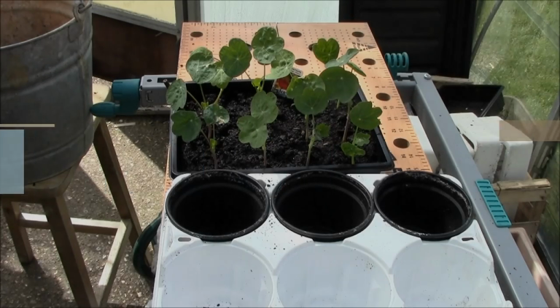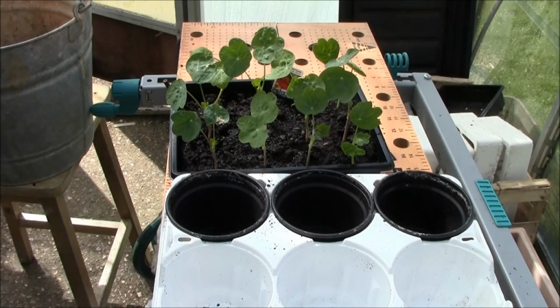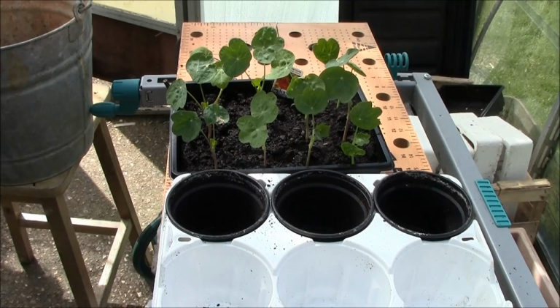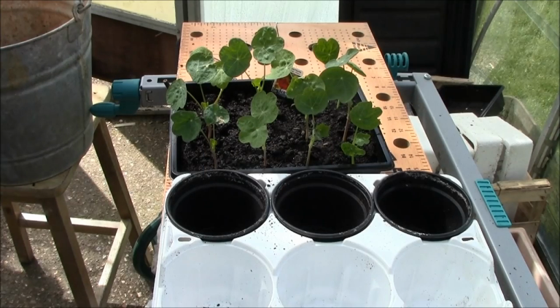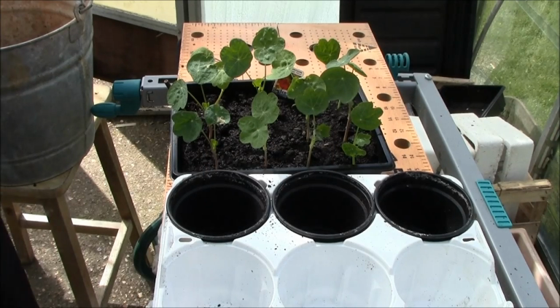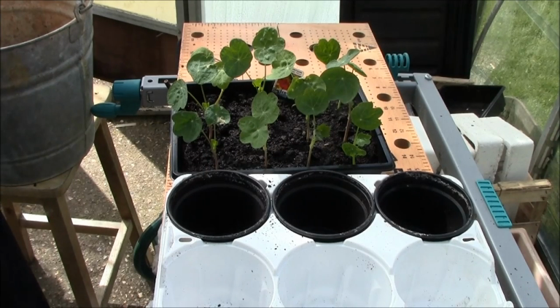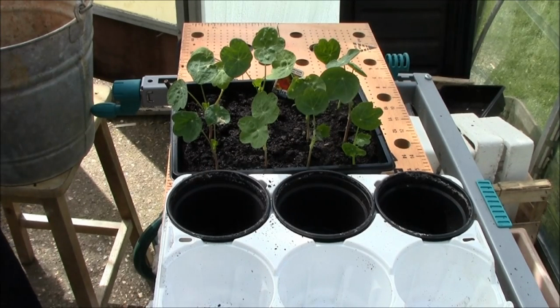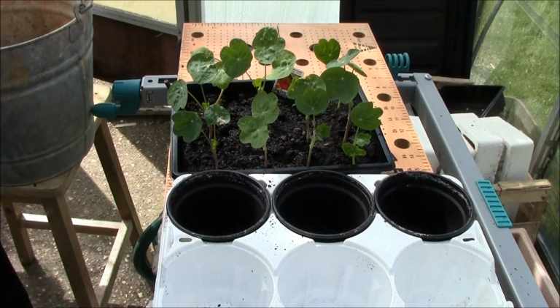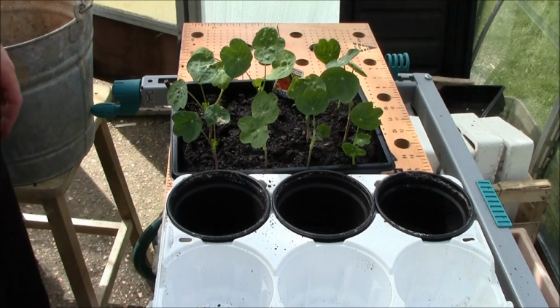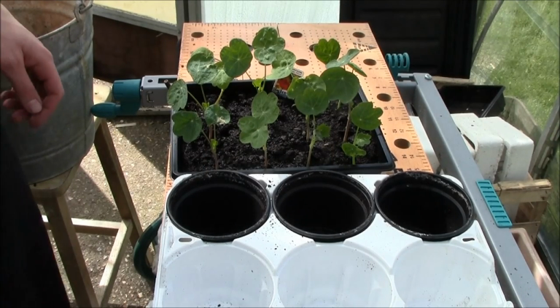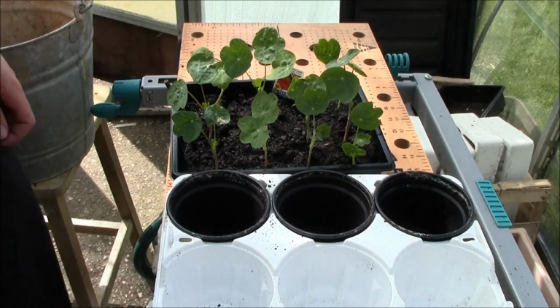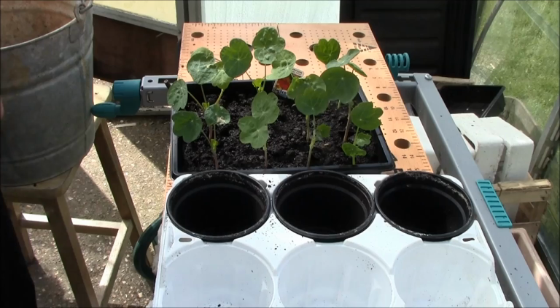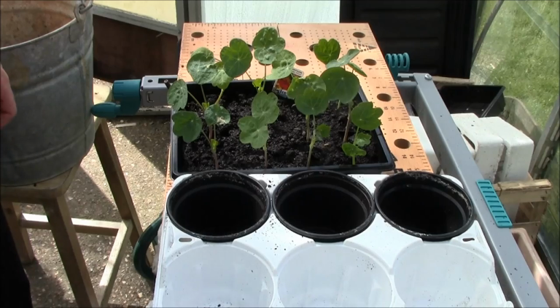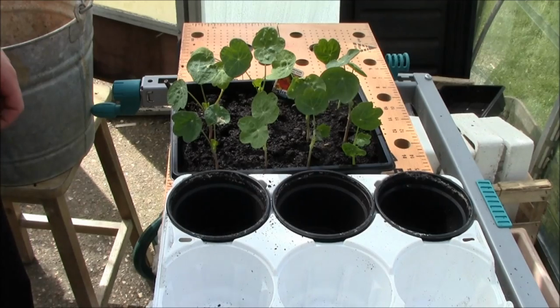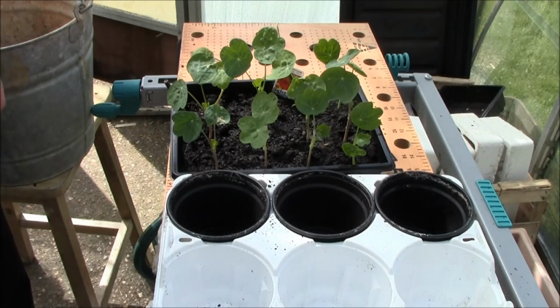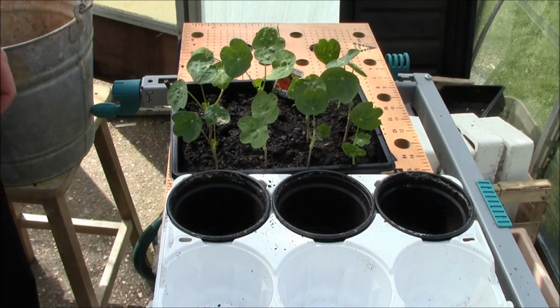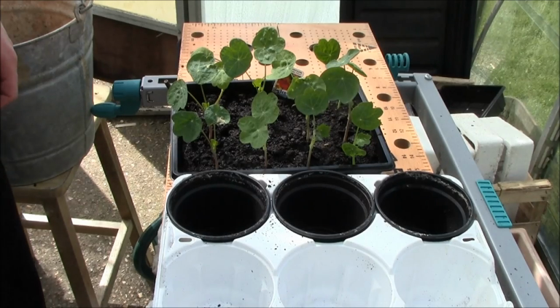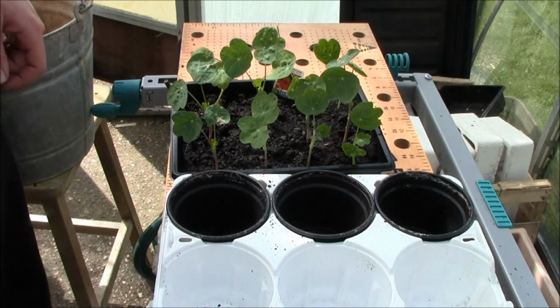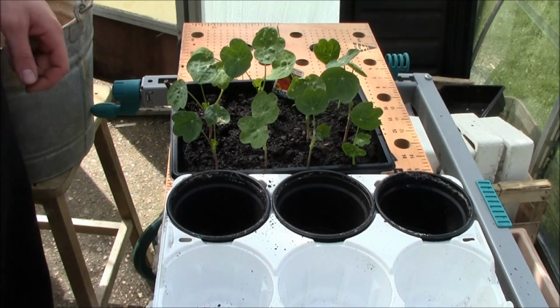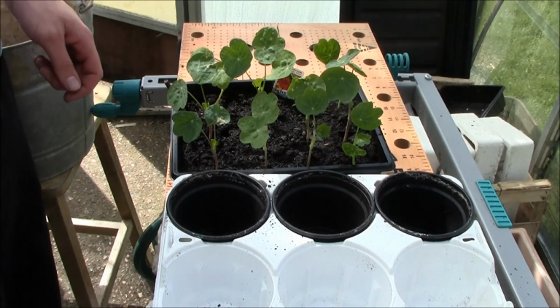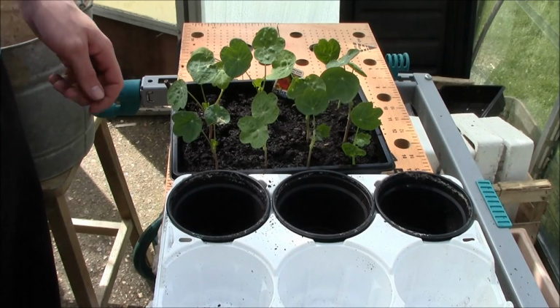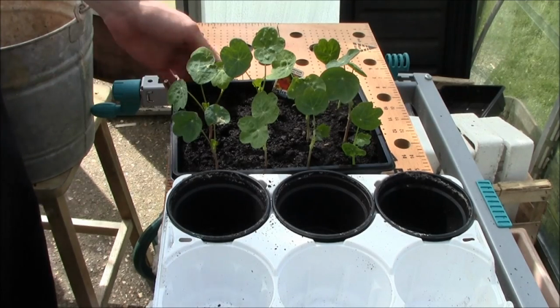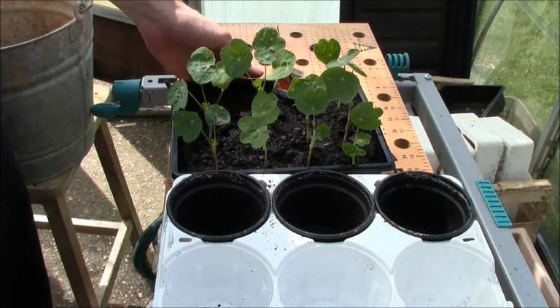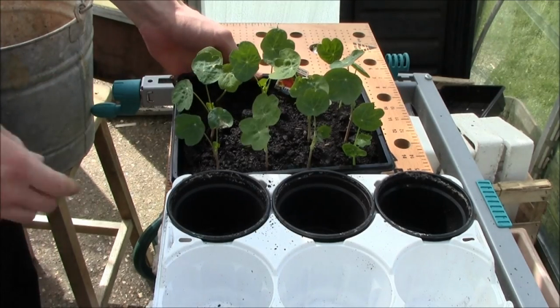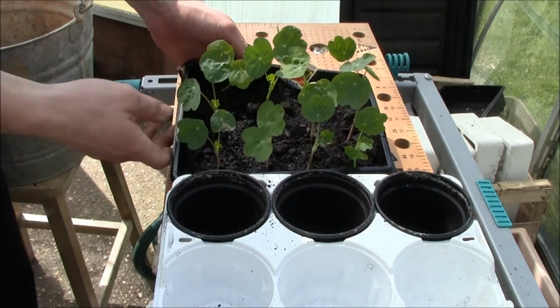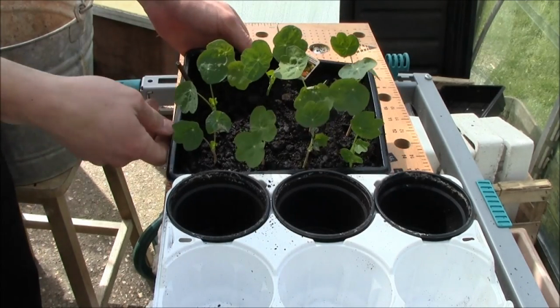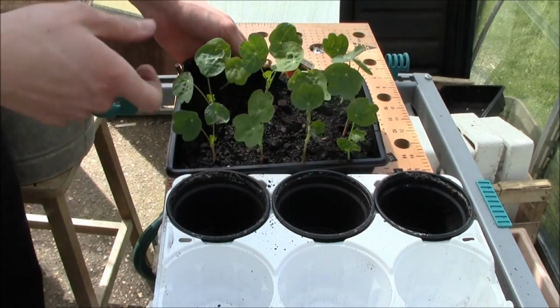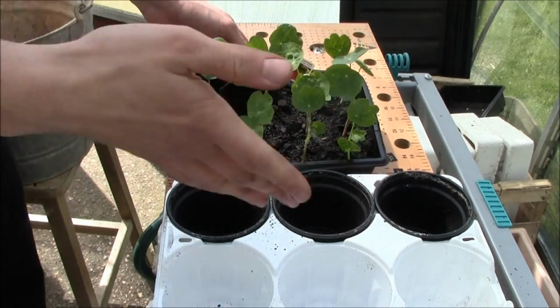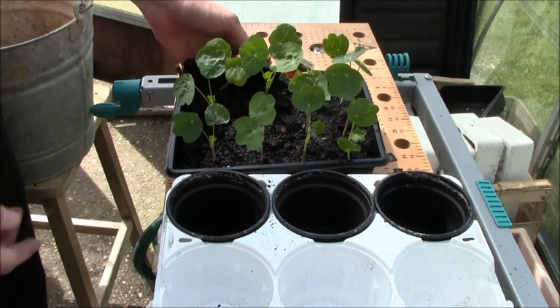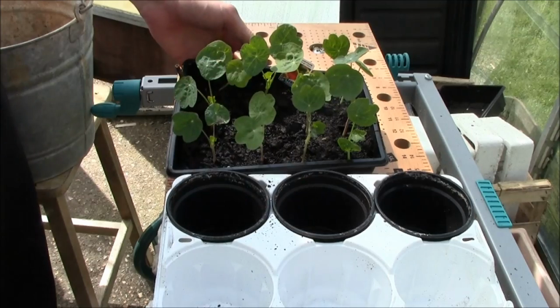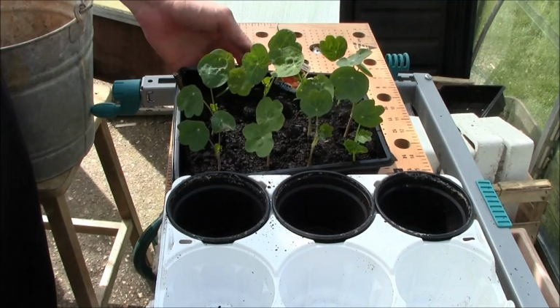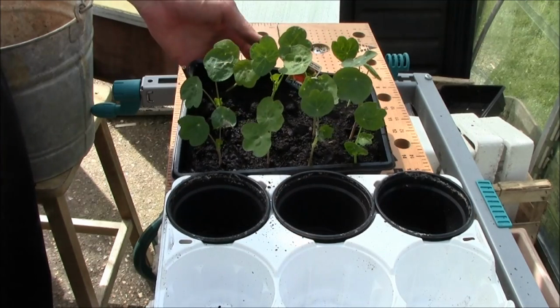Hello and welcome. My name's Stuart and today I'll be showing you how to prick out from a seed tray into a plant pot.